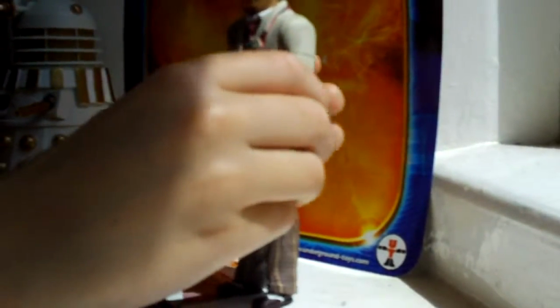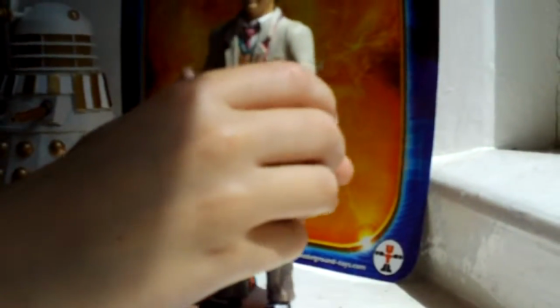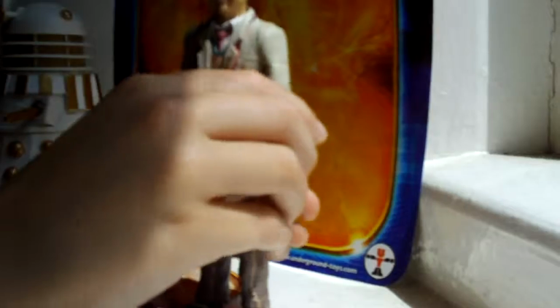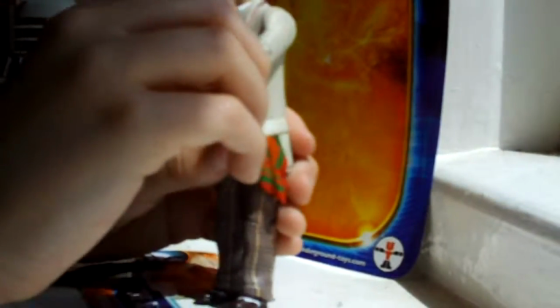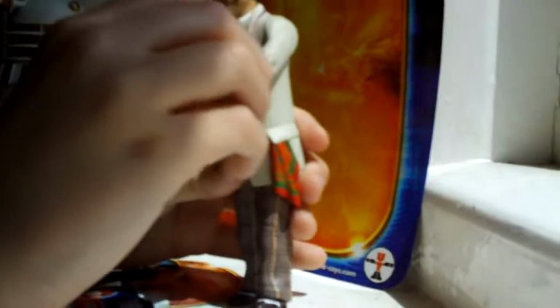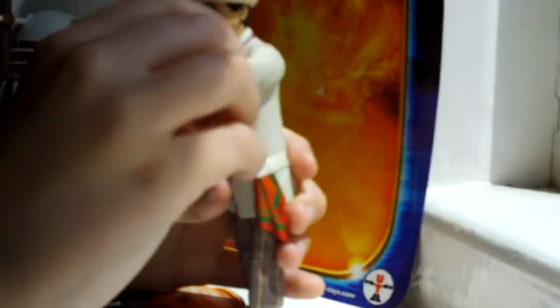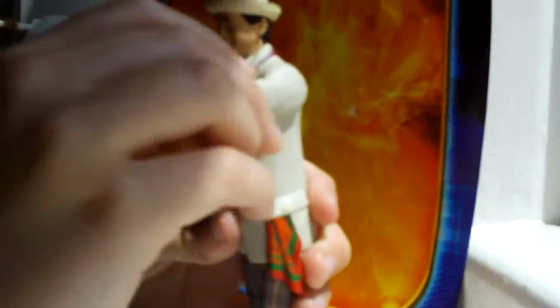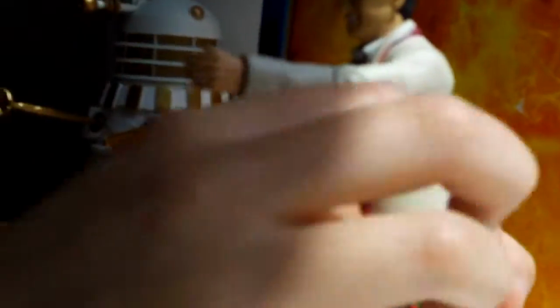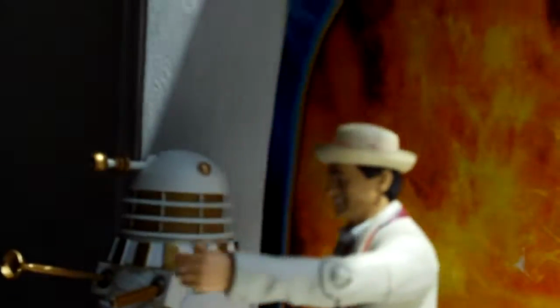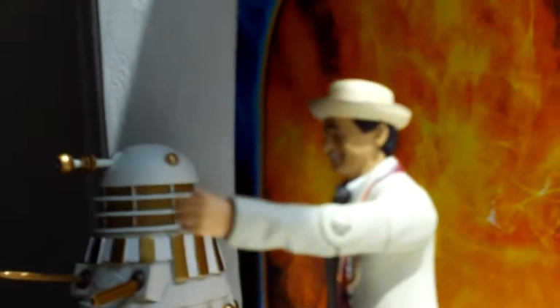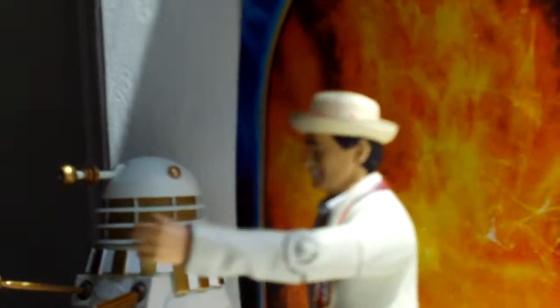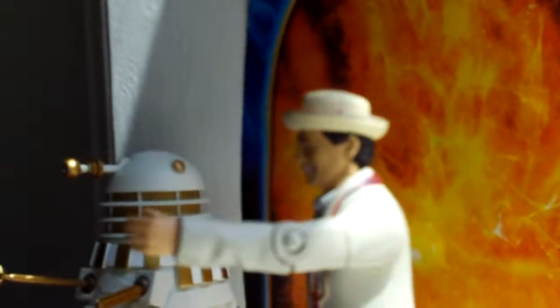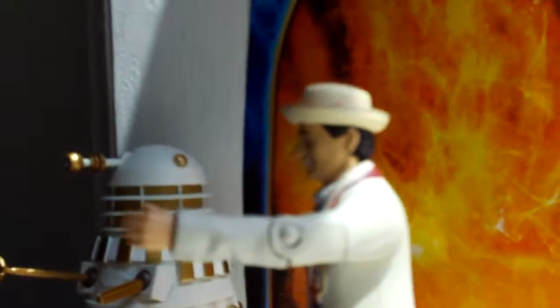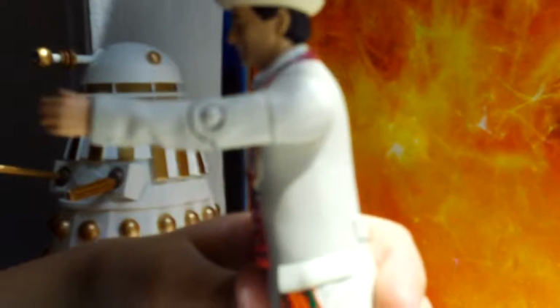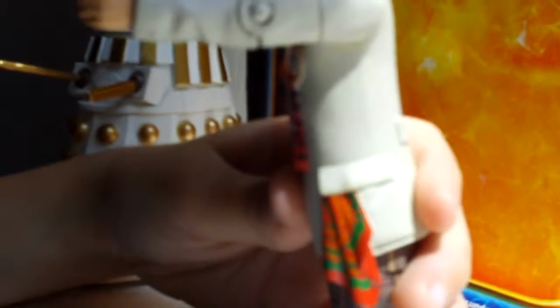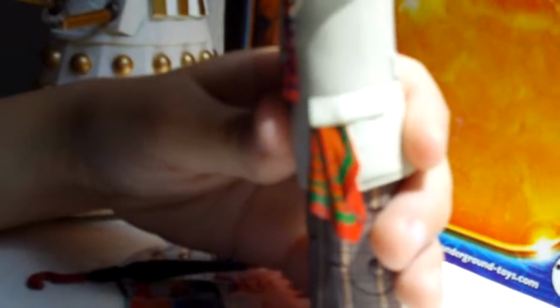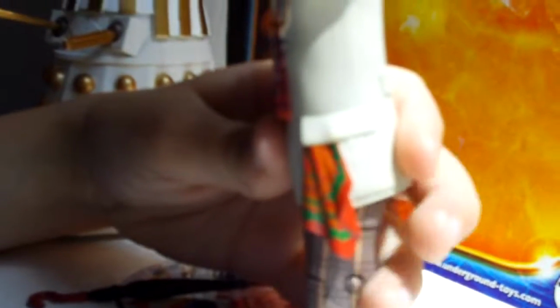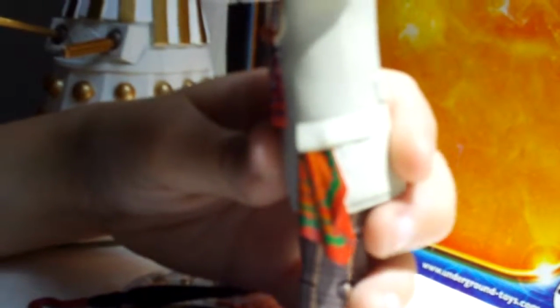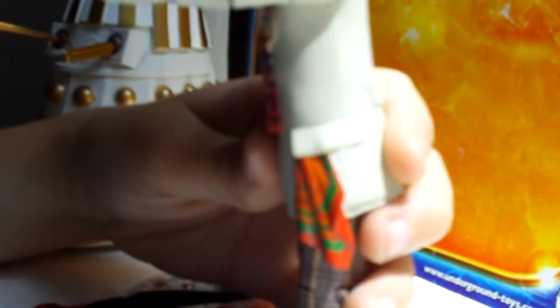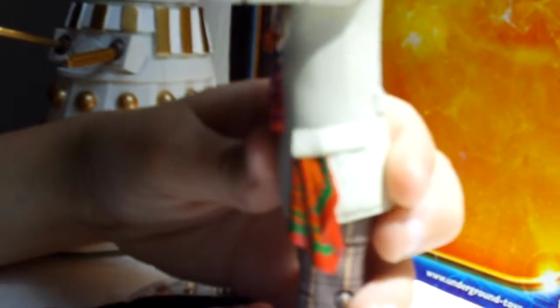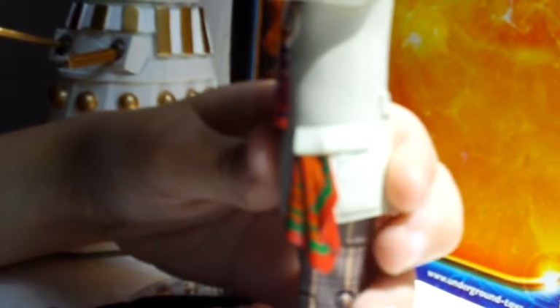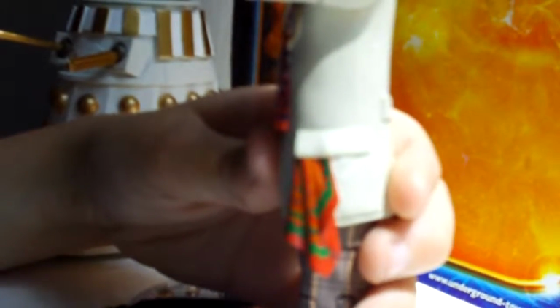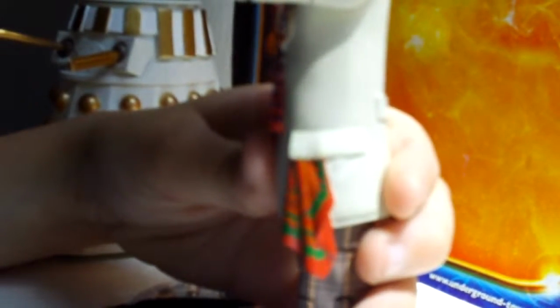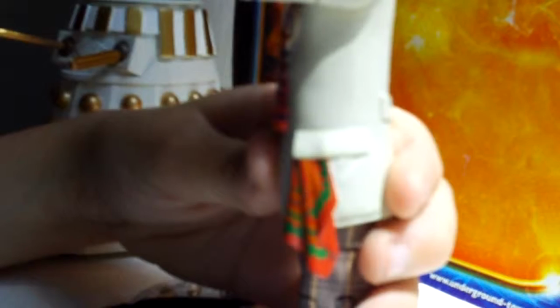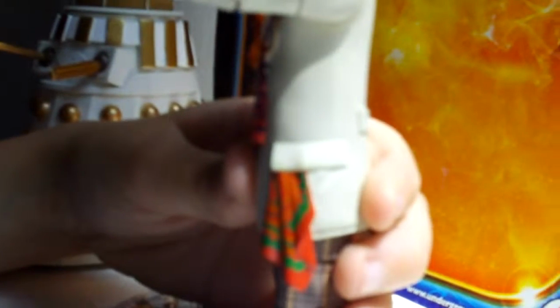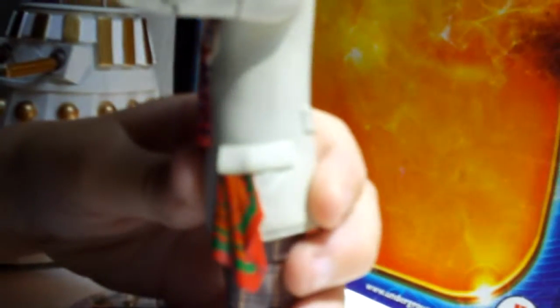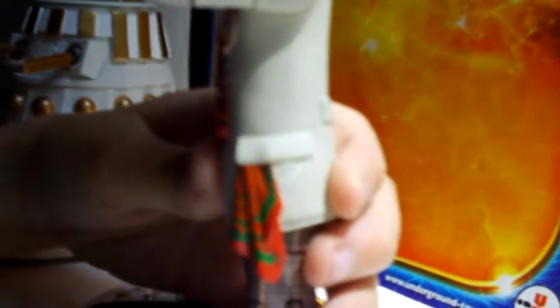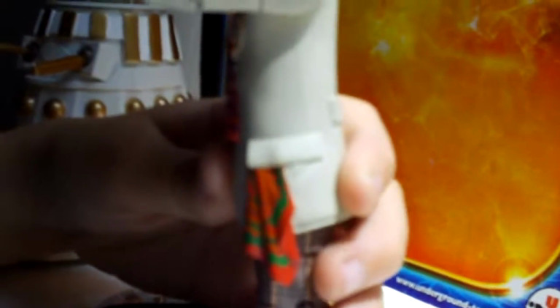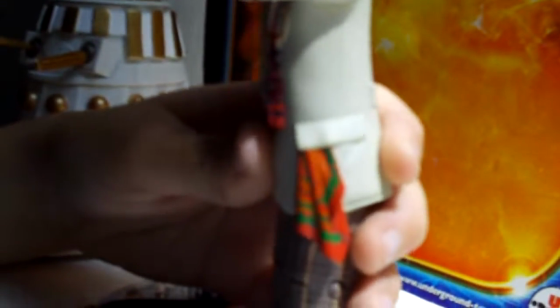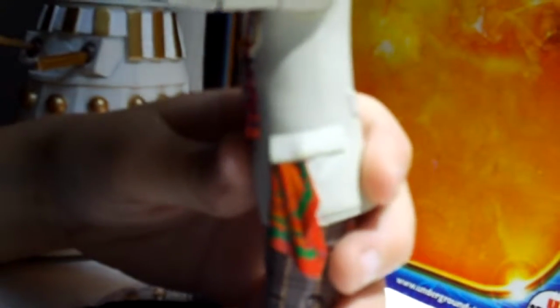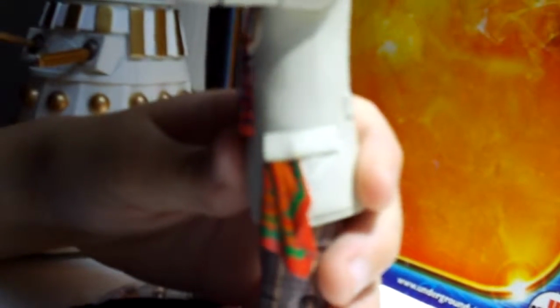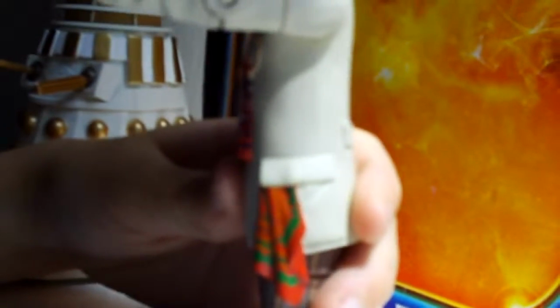I really like the handkerchief, how it's hanging out of his left pocket.